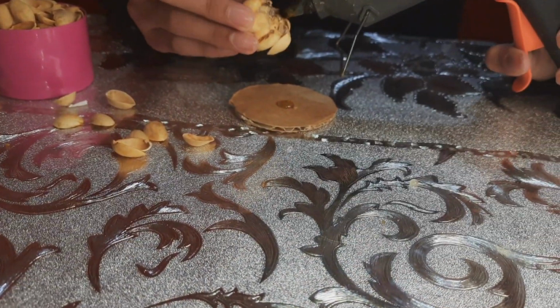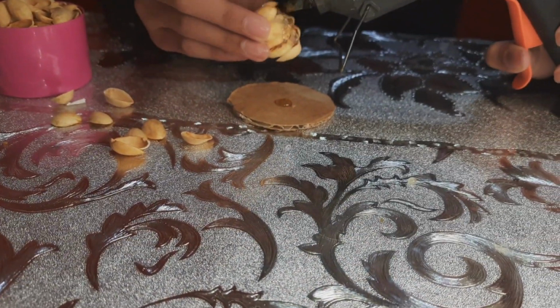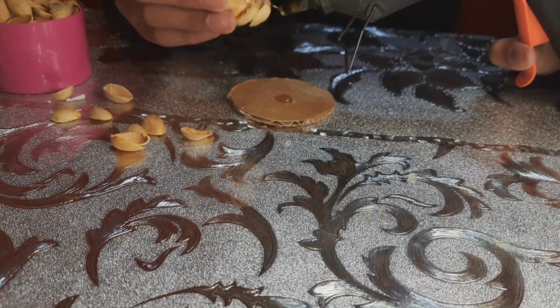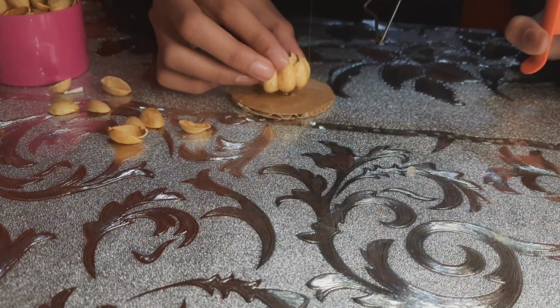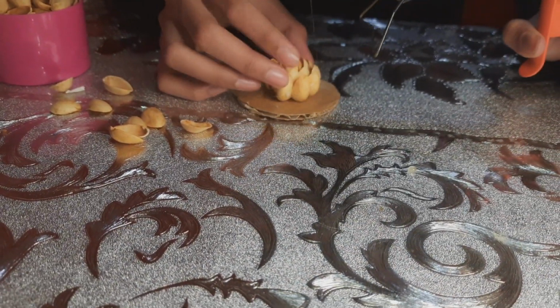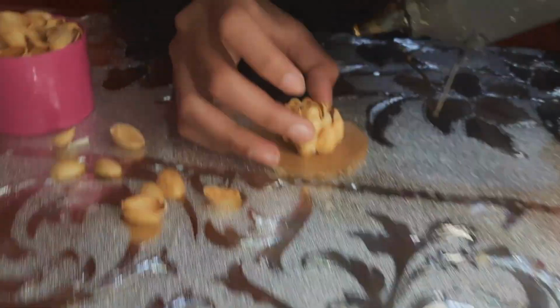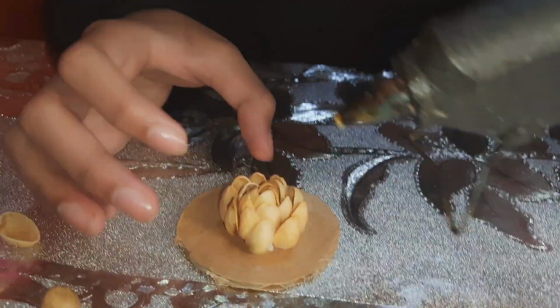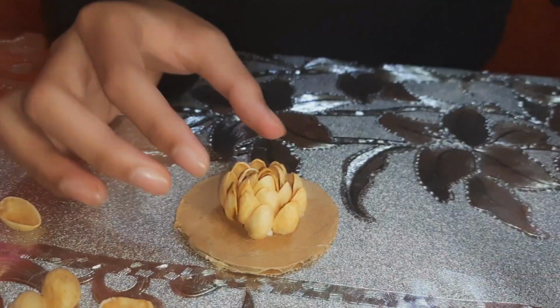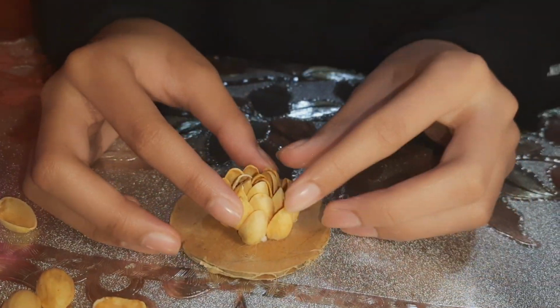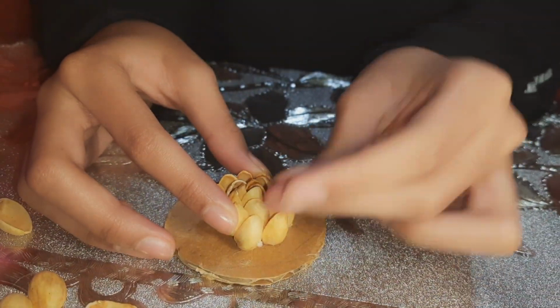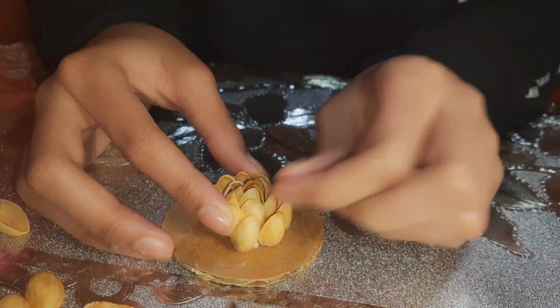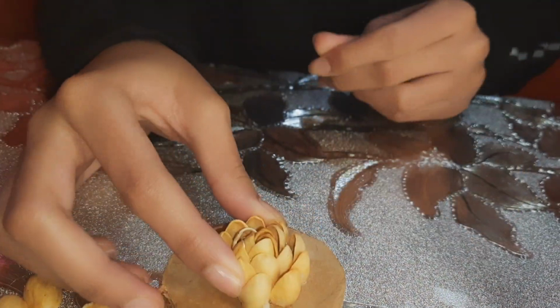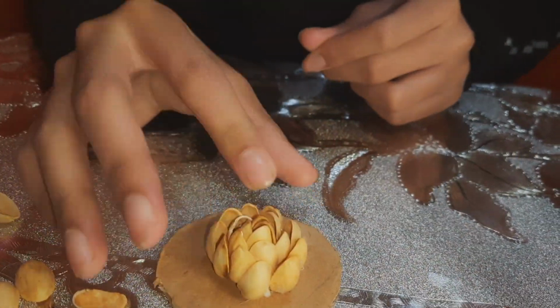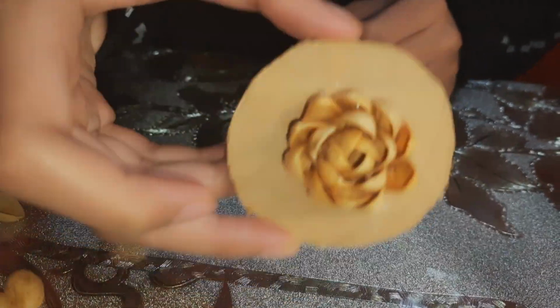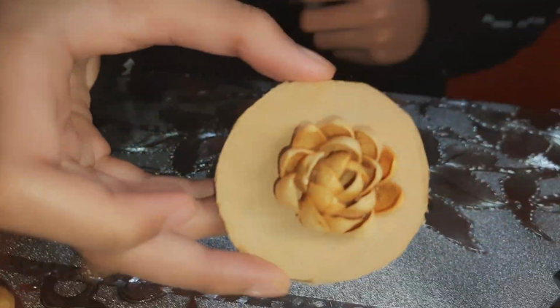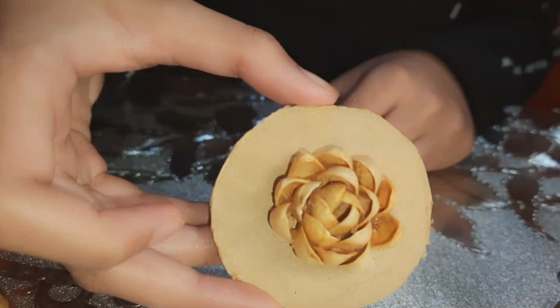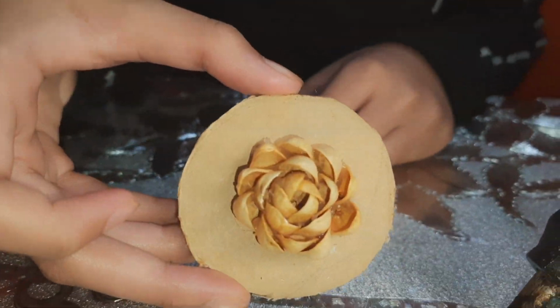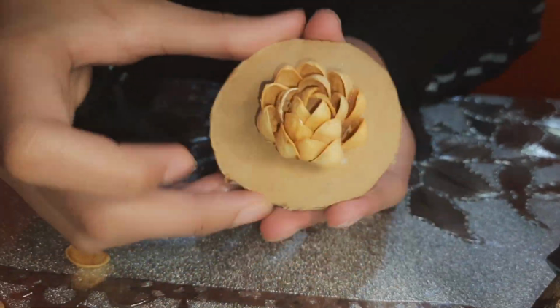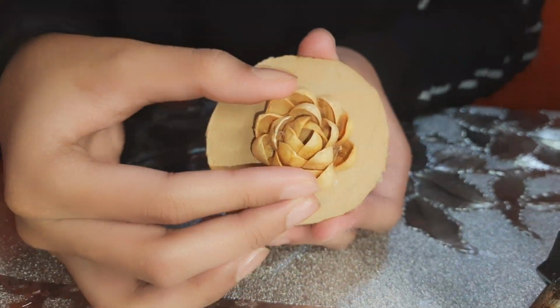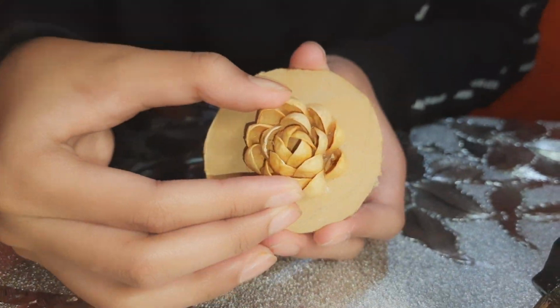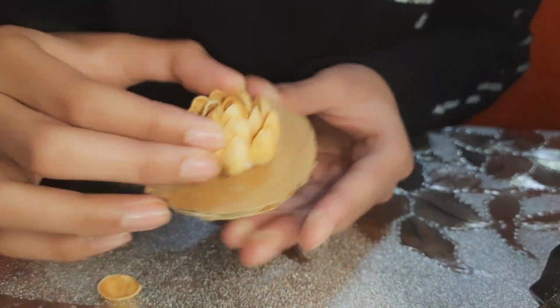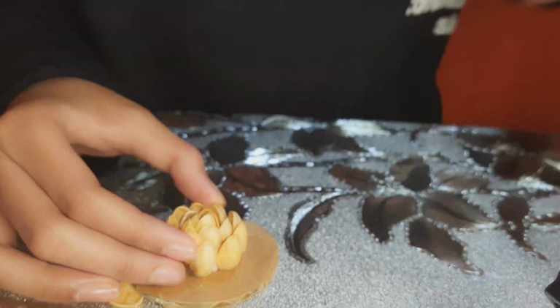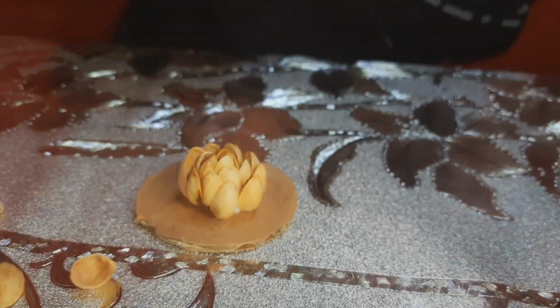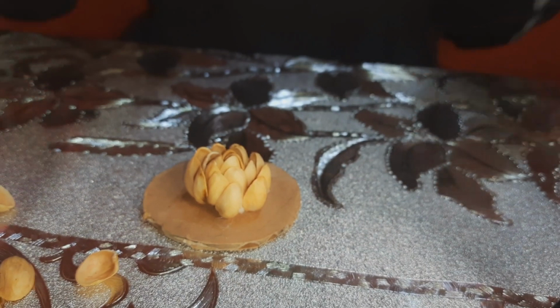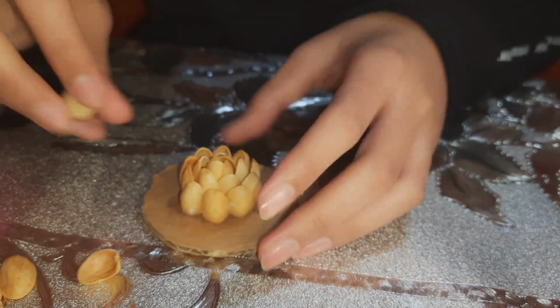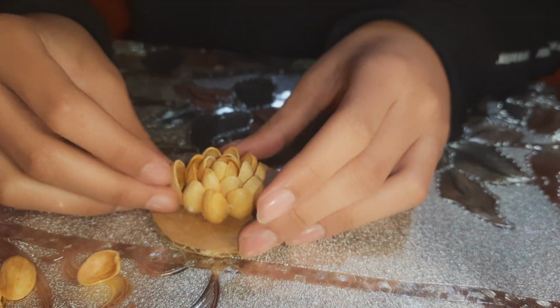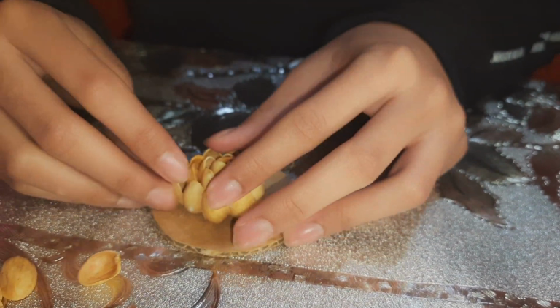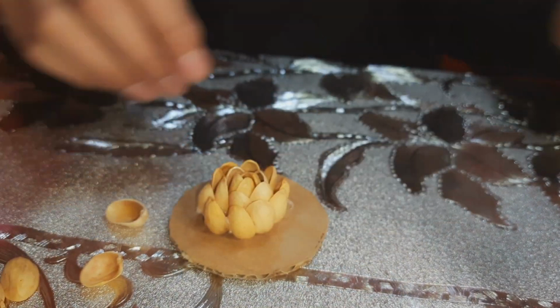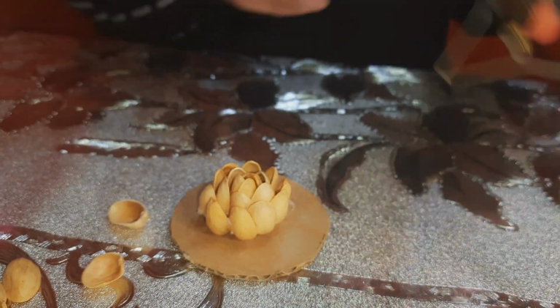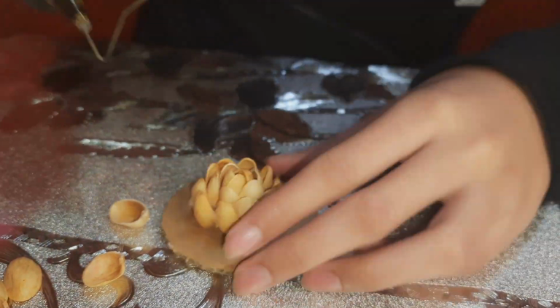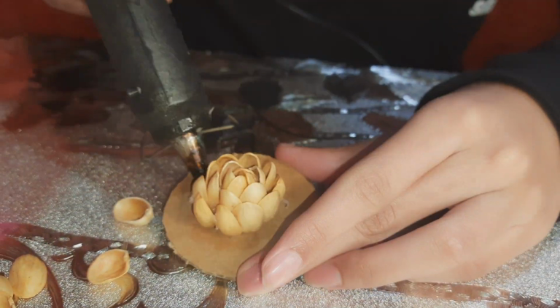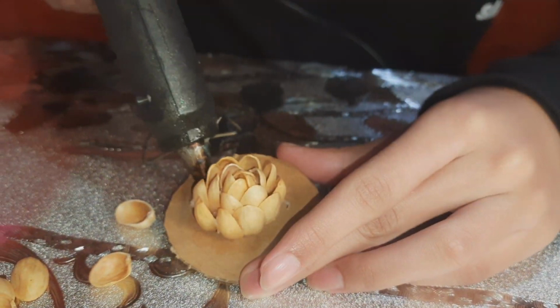Now glue the small flower onto the circular cardboard as a base, and continue to glue more pistachio shells.